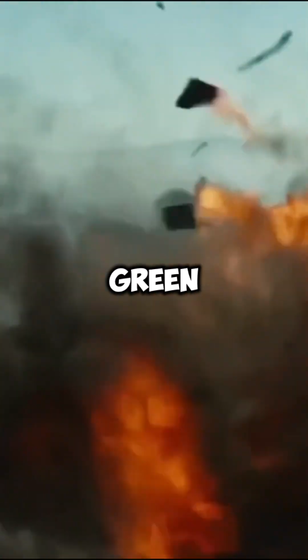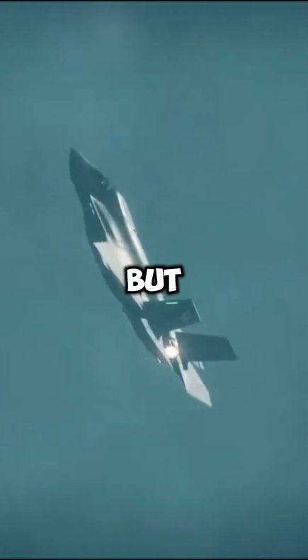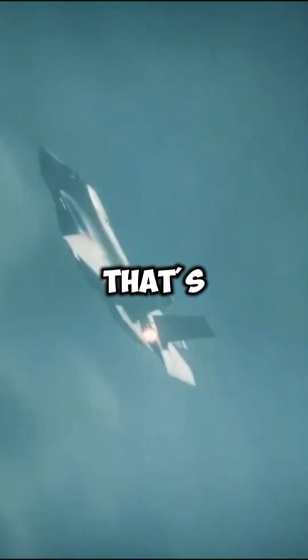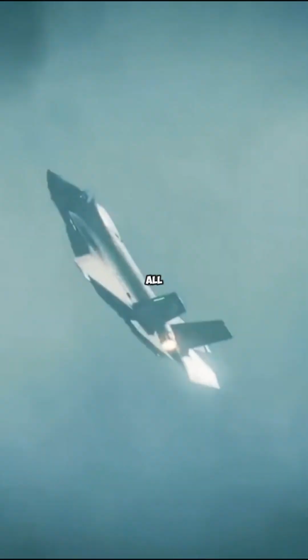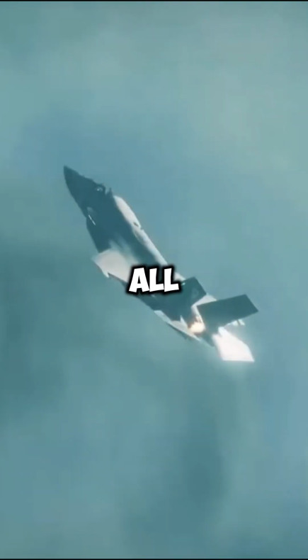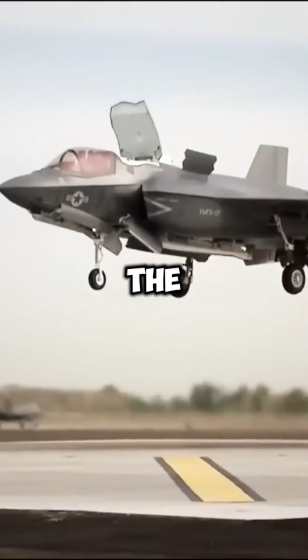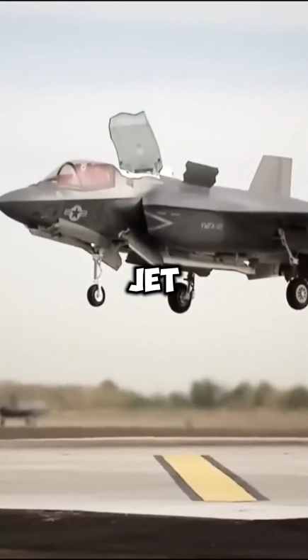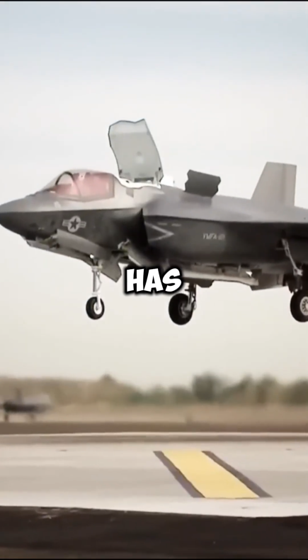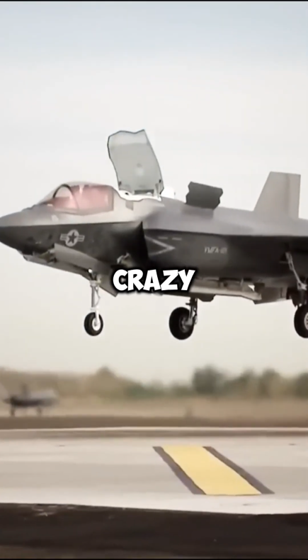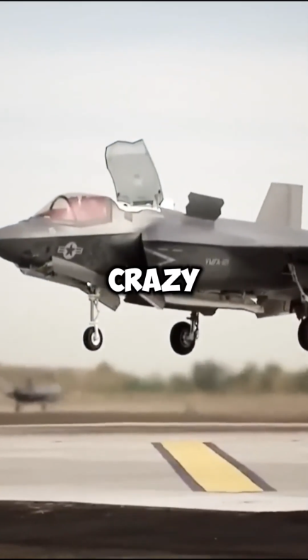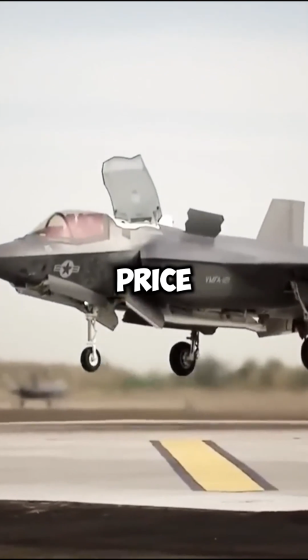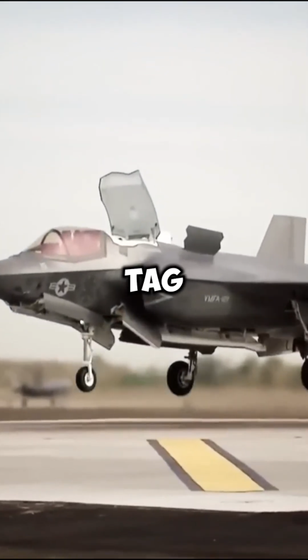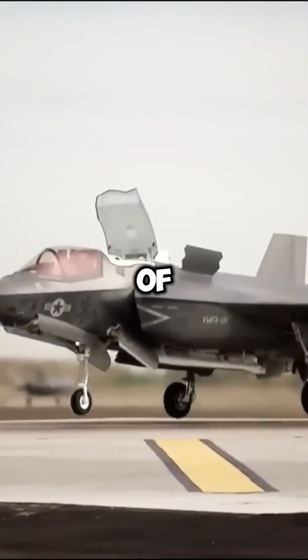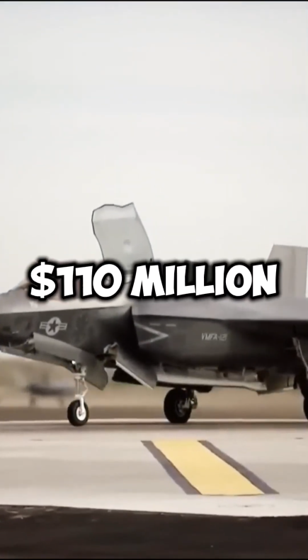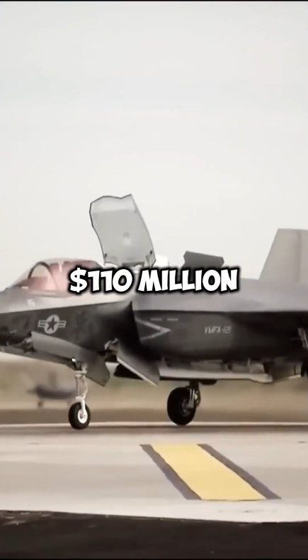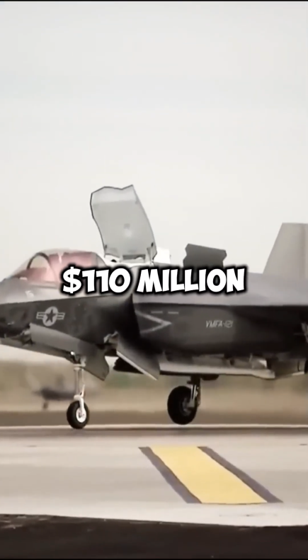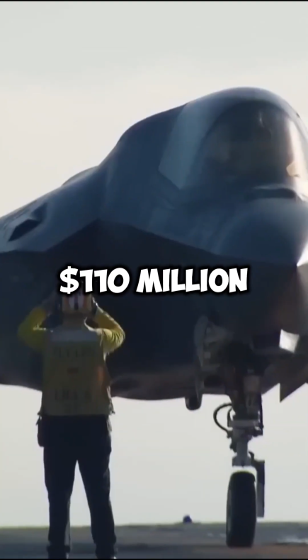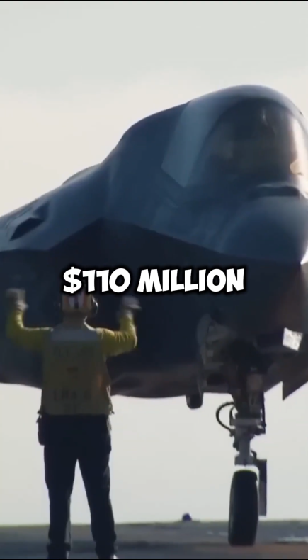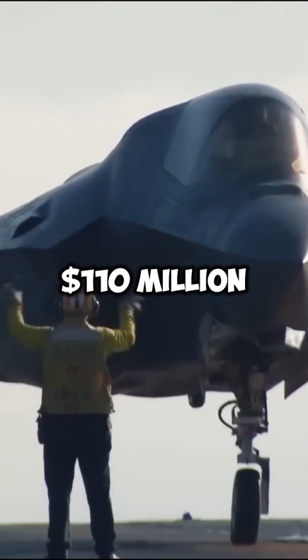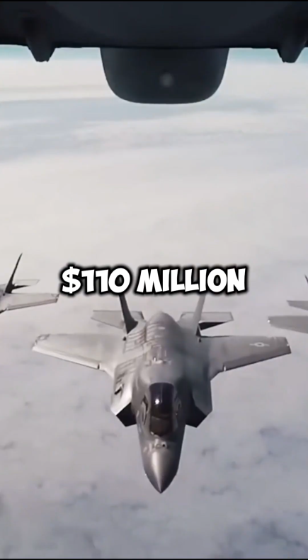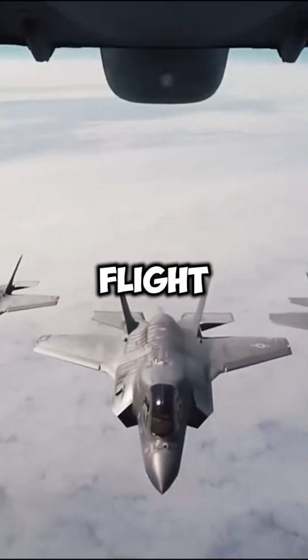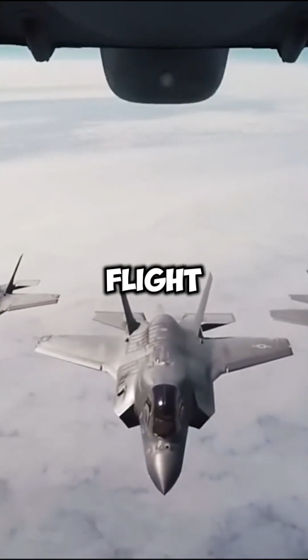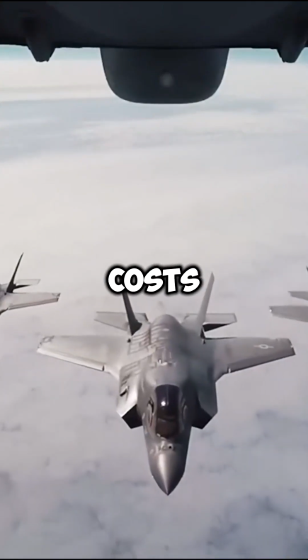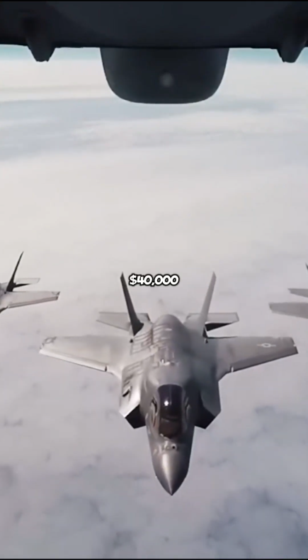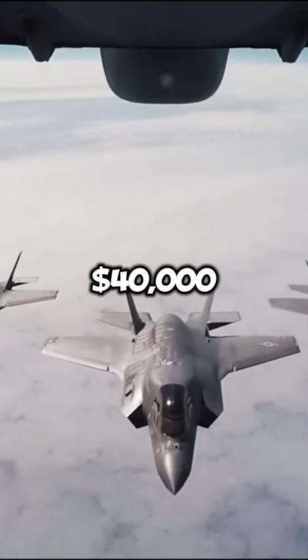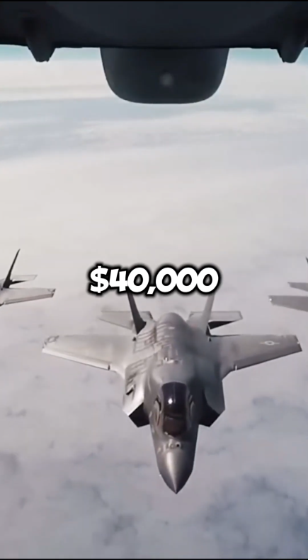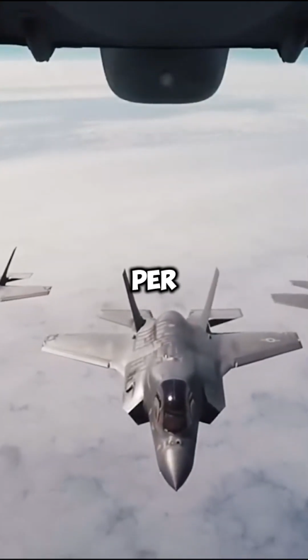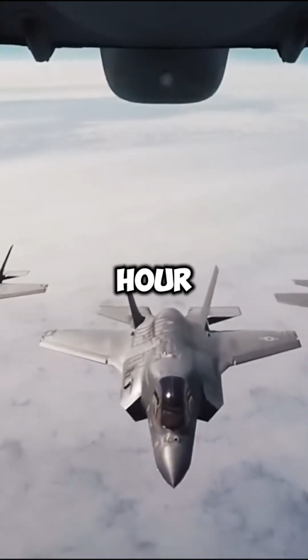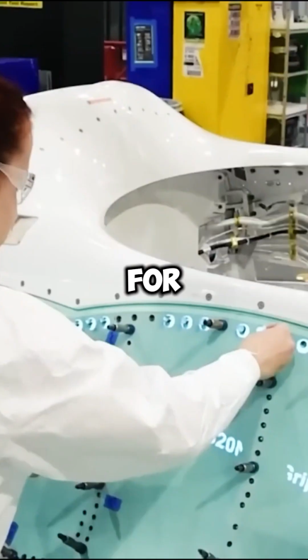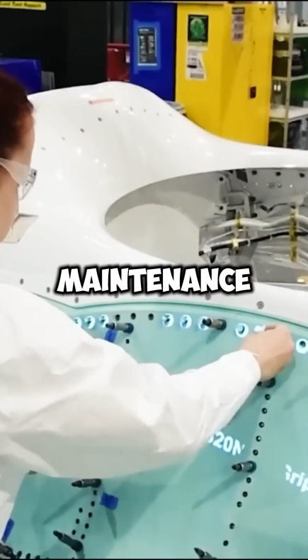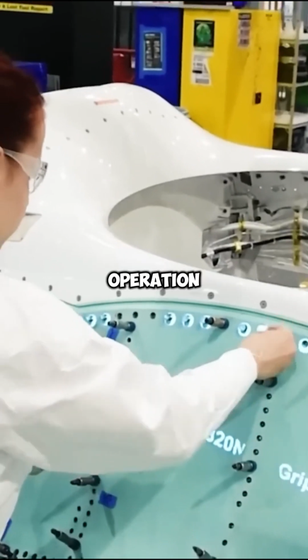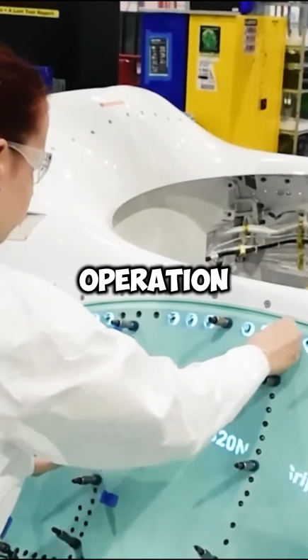But that's not all. The jet has a price tag of $110 million, and flight costs are $40,000 per hour for maintenance and operation.